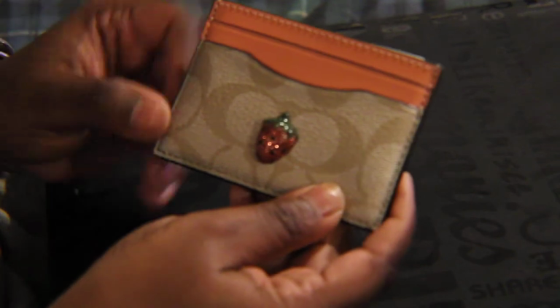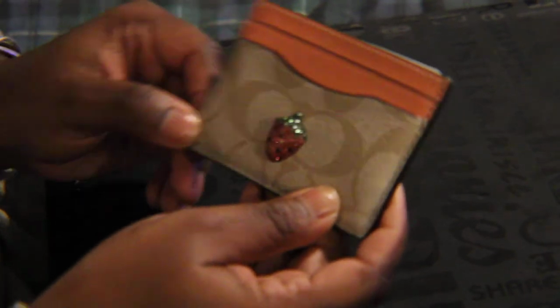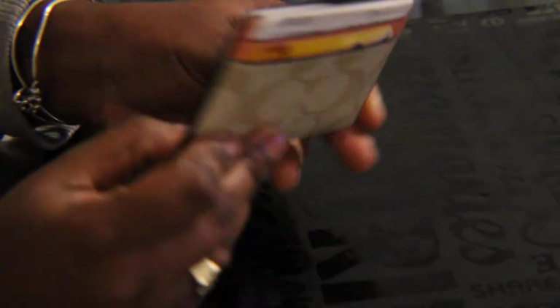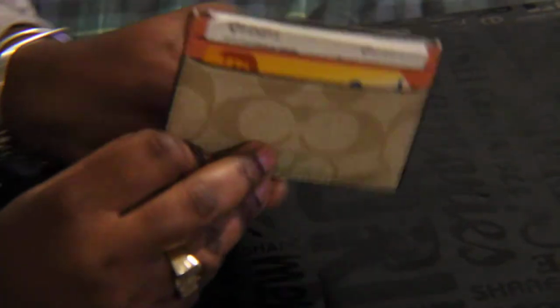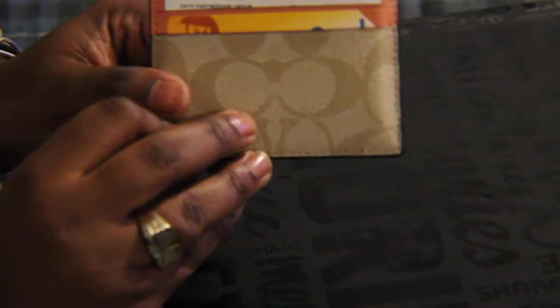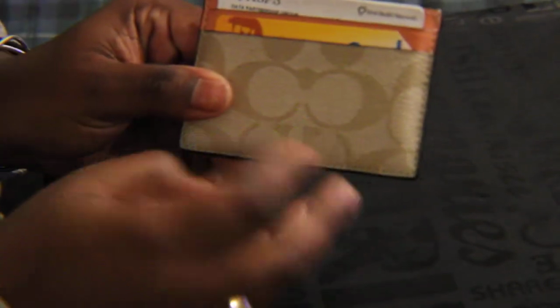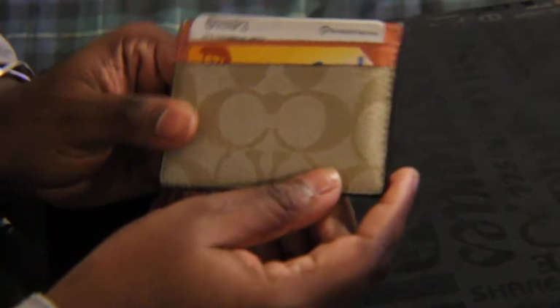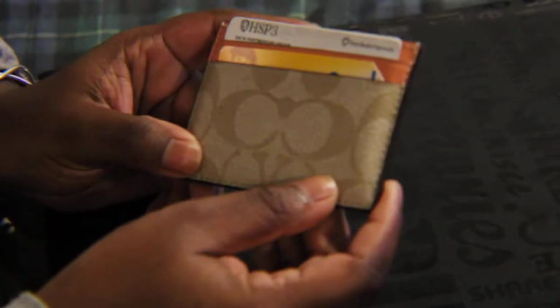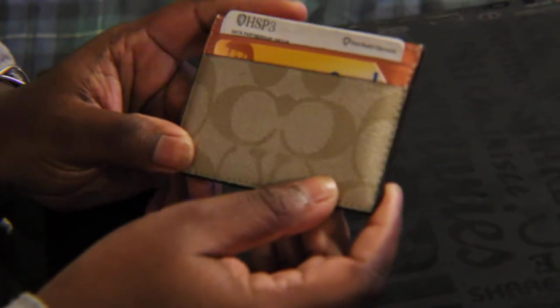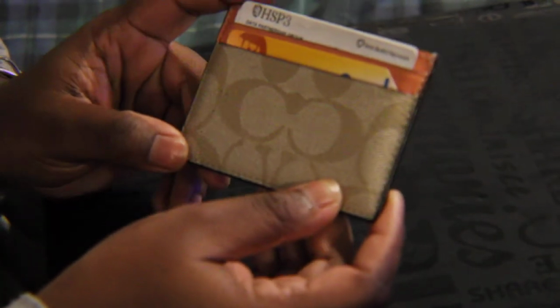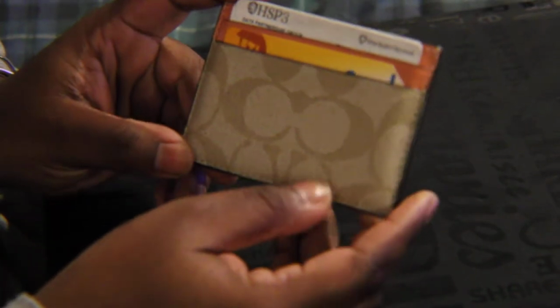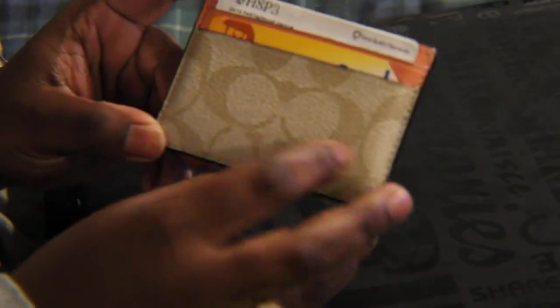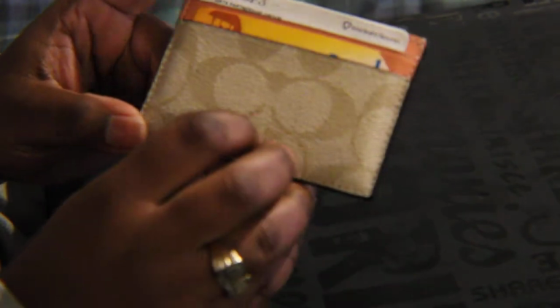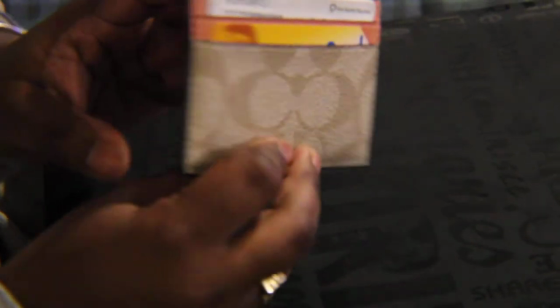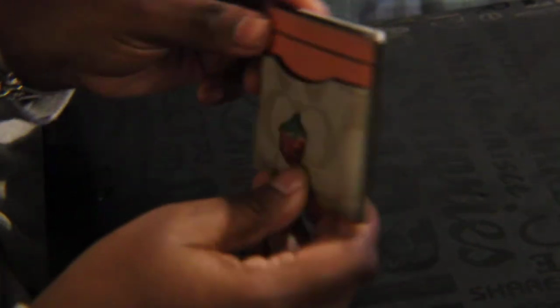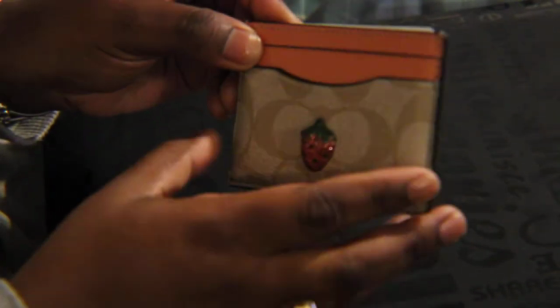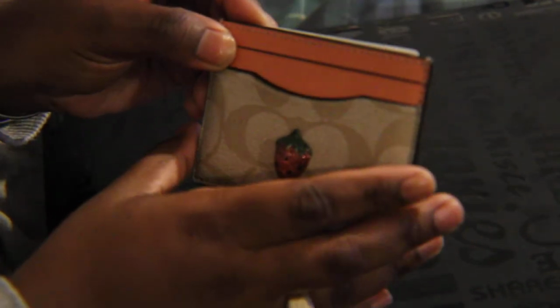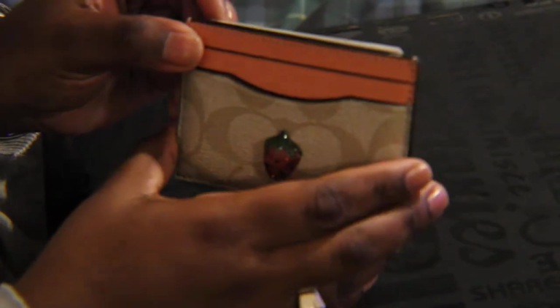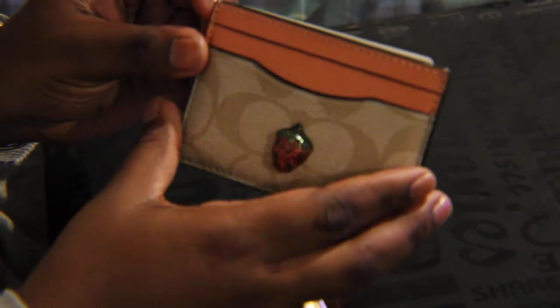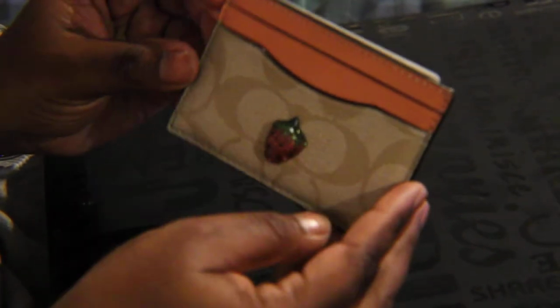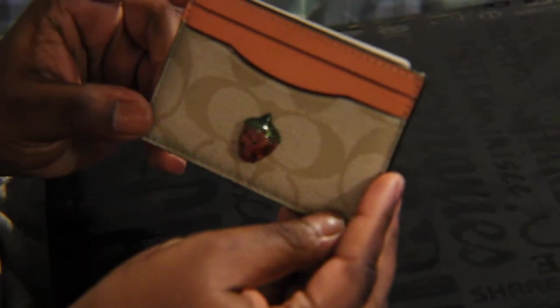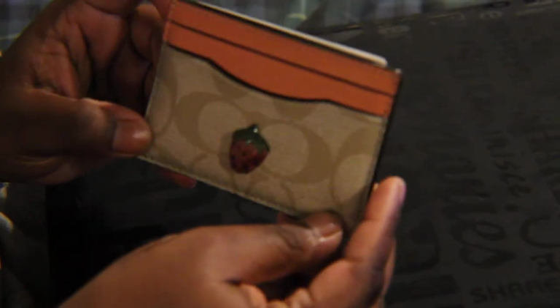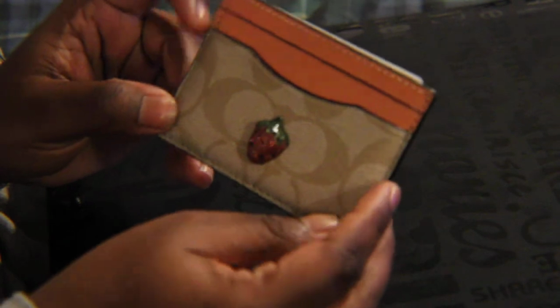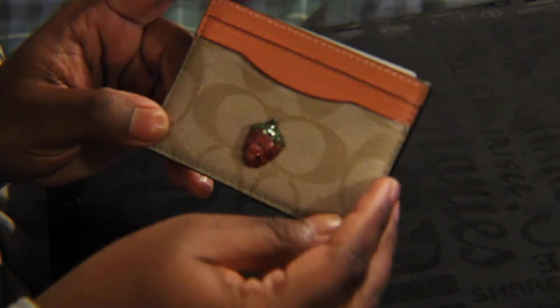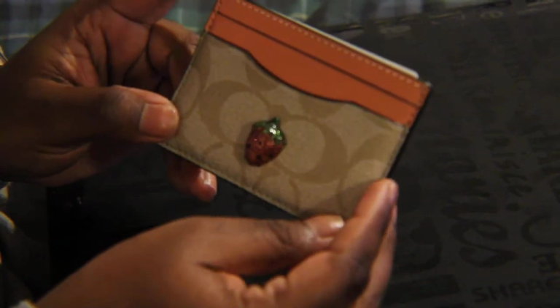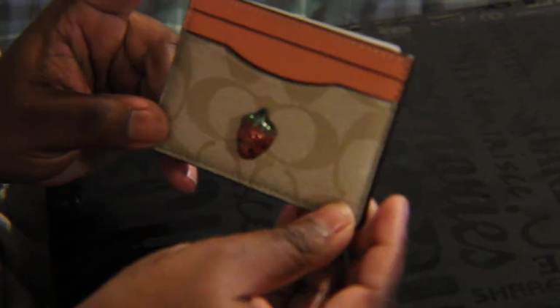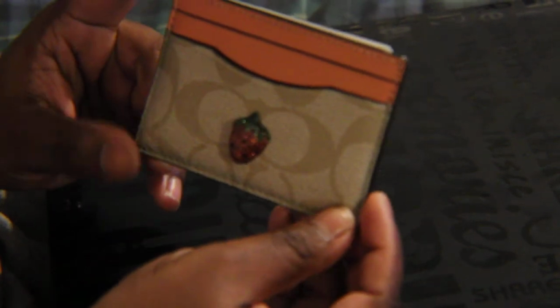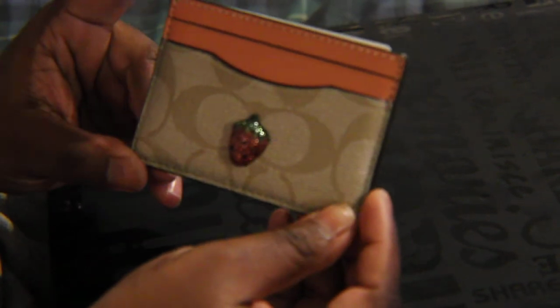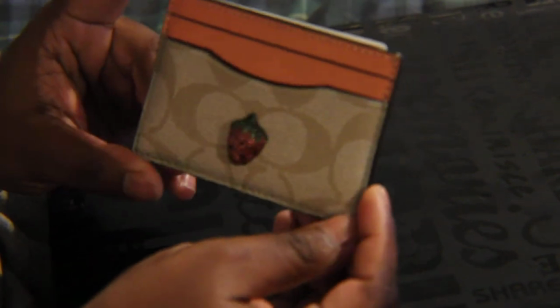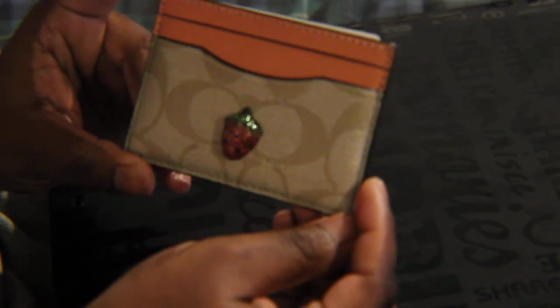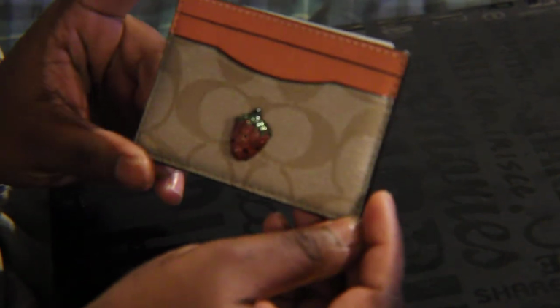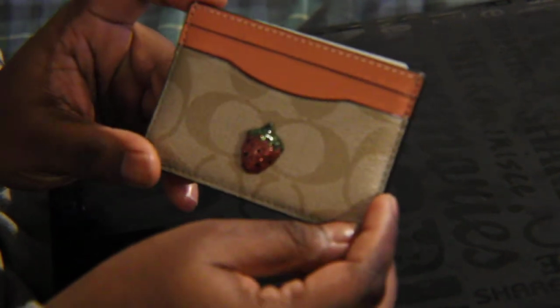If you want me to do a what's in my card case video, please definitely write that in the comments below. And that's it. Thank you.